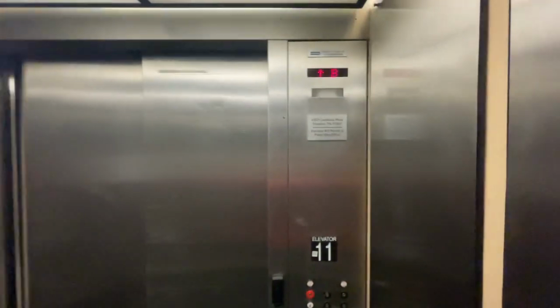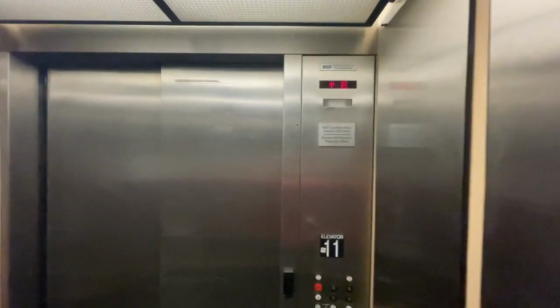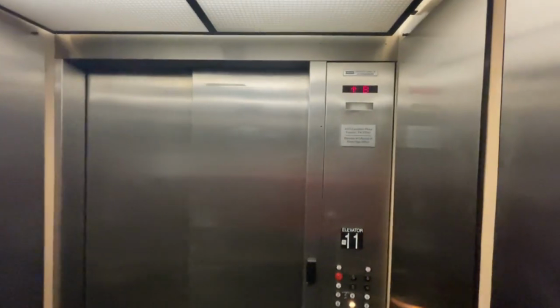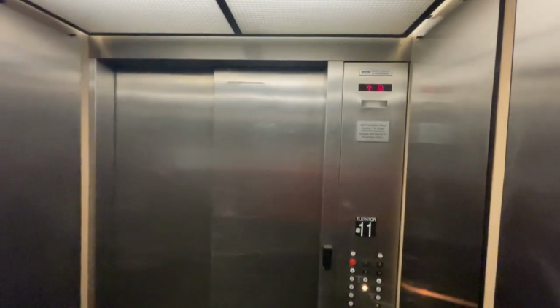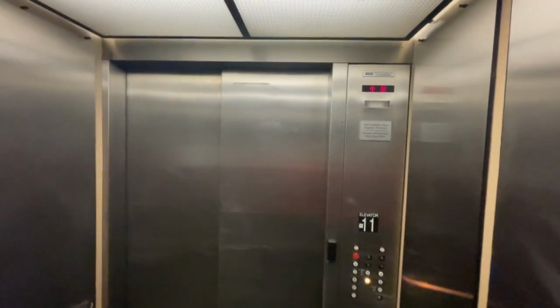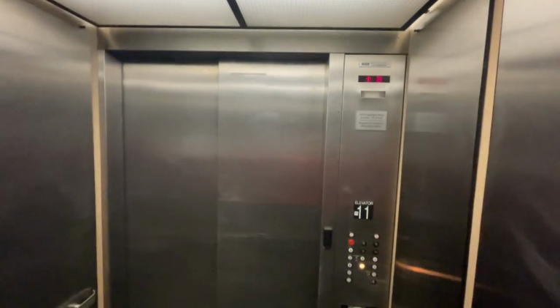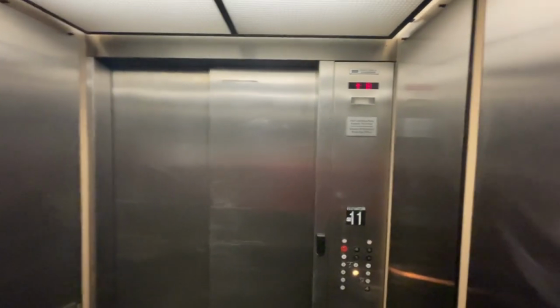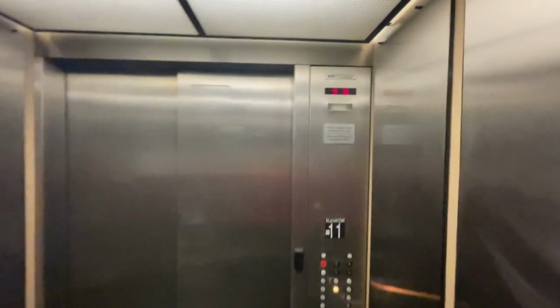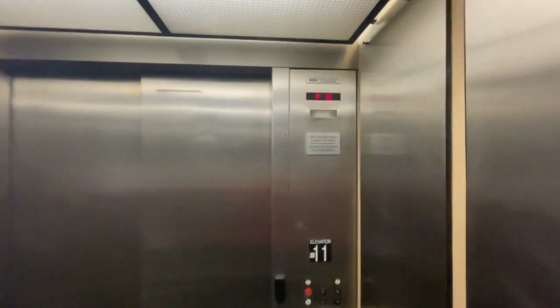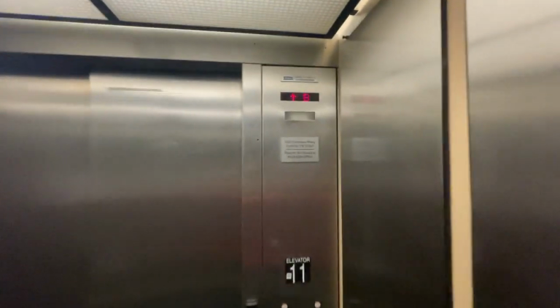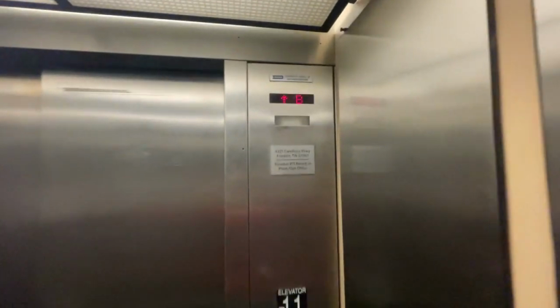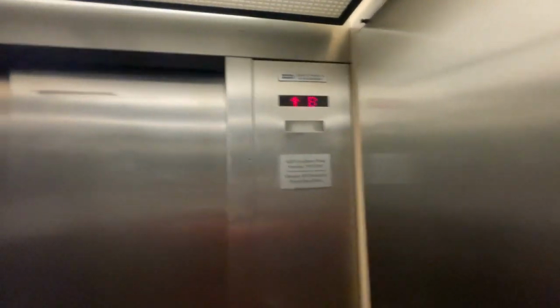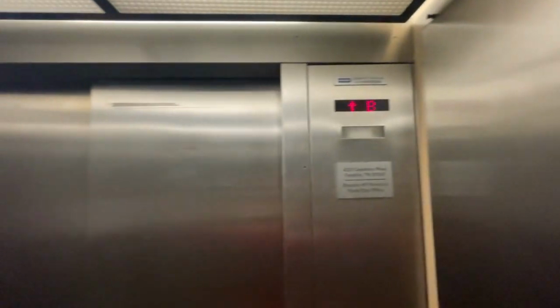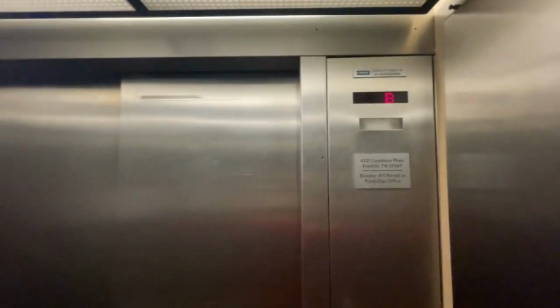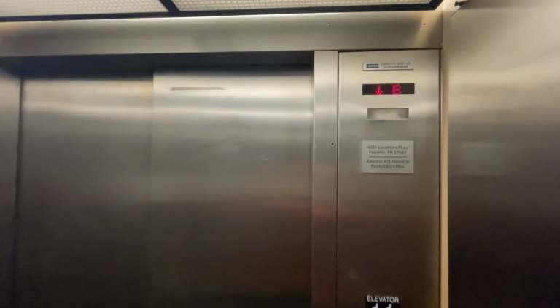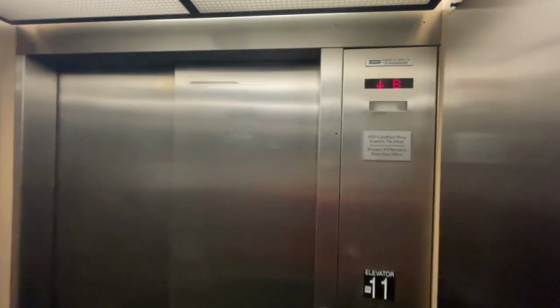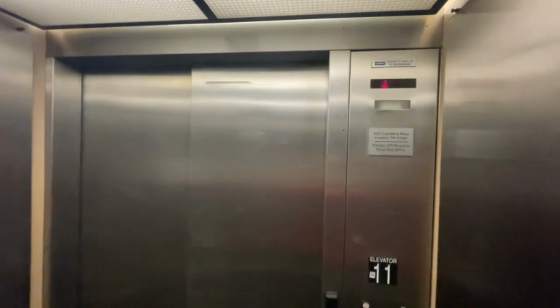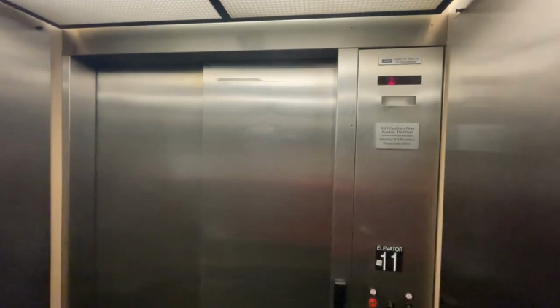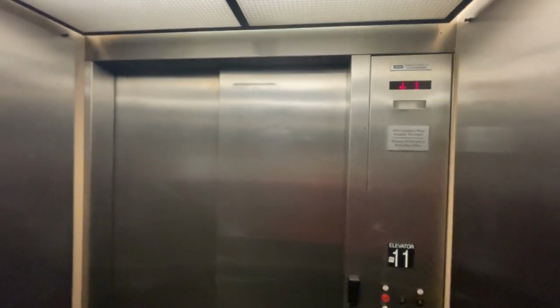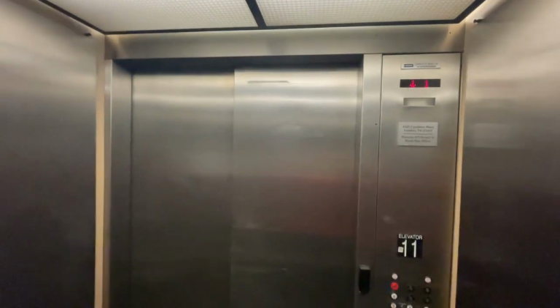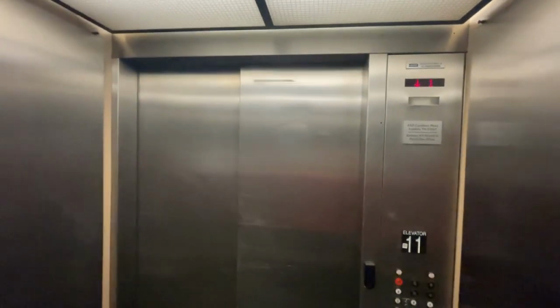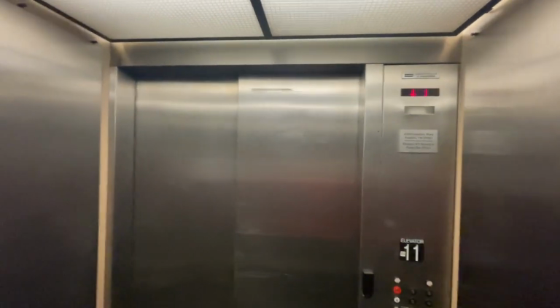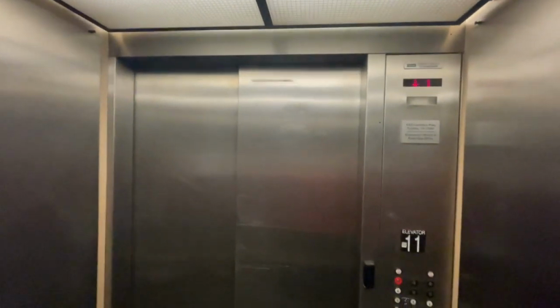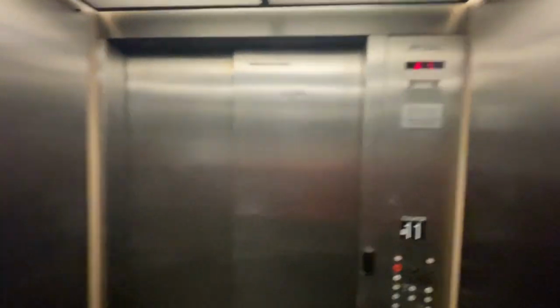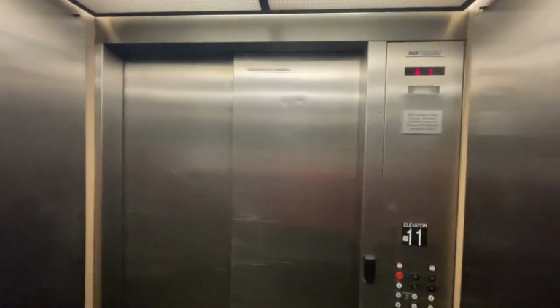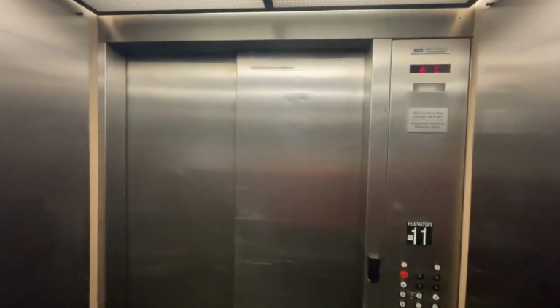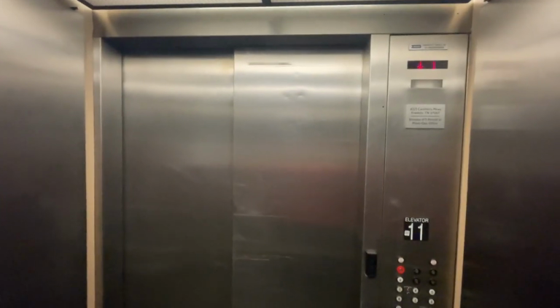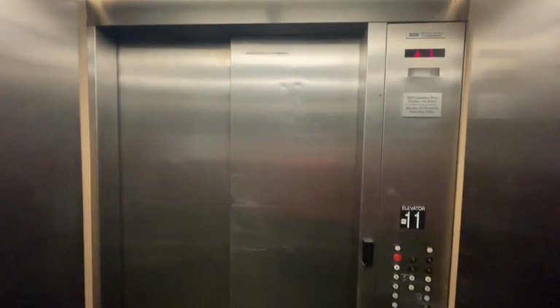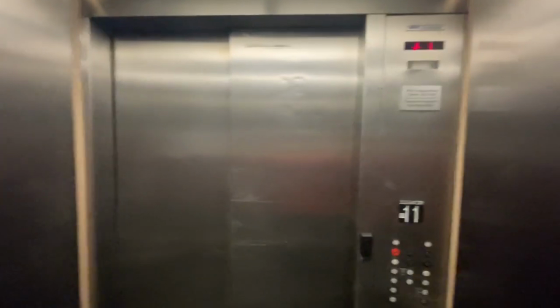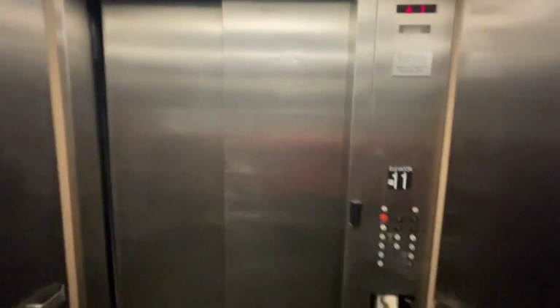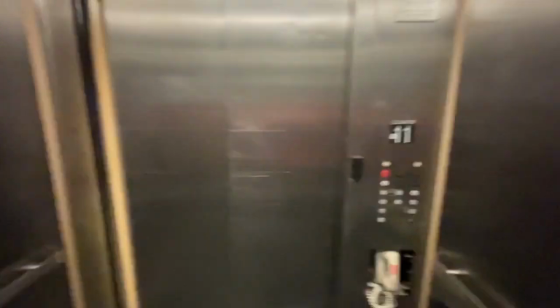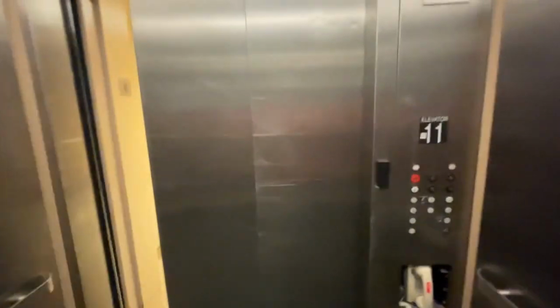If you guys like the video, smash the like button and subscribe to Tennessee Elevator for the tray return elevator here at Williamson County Medical Center. And here we are at one. And that's it.